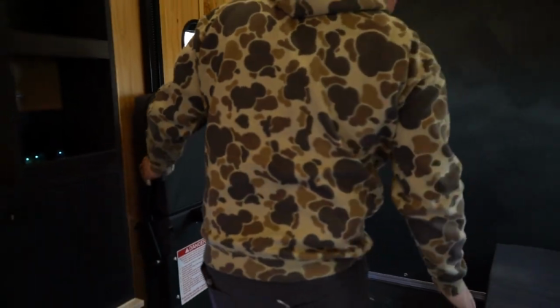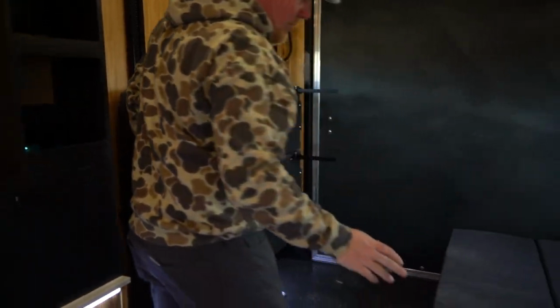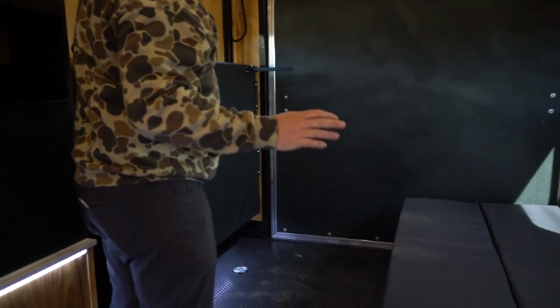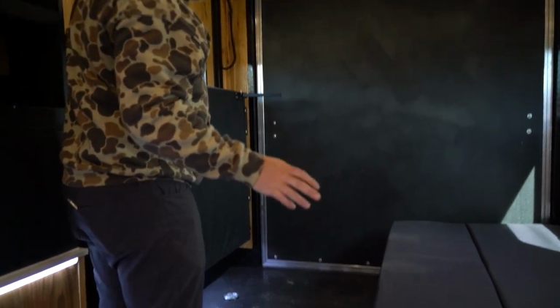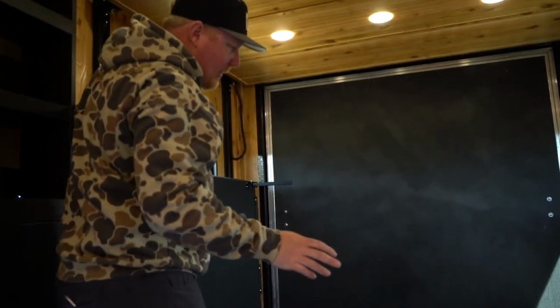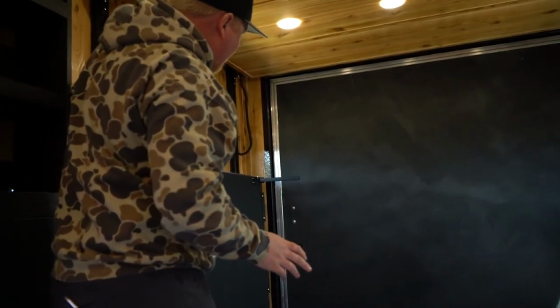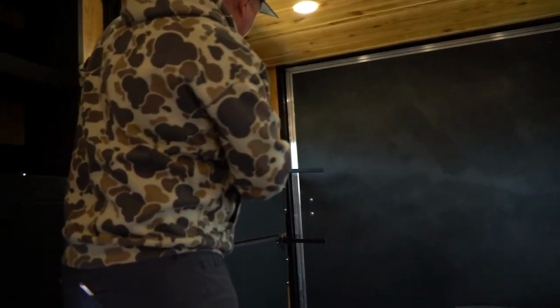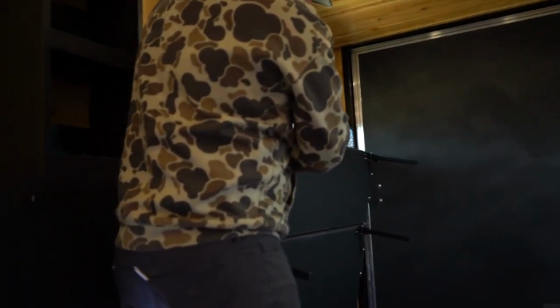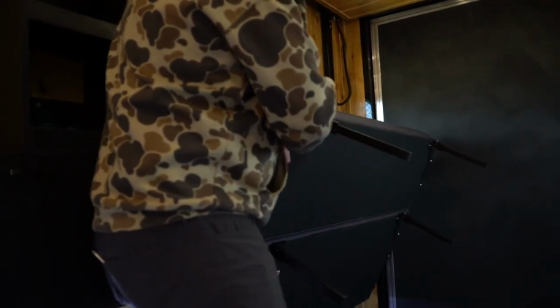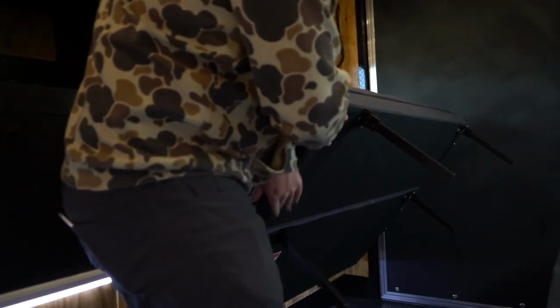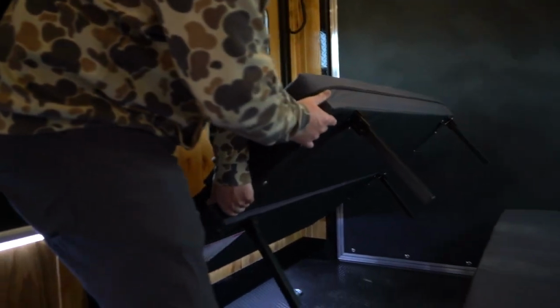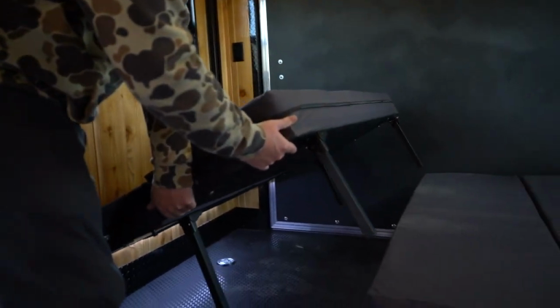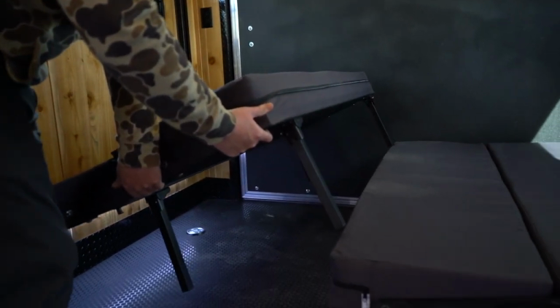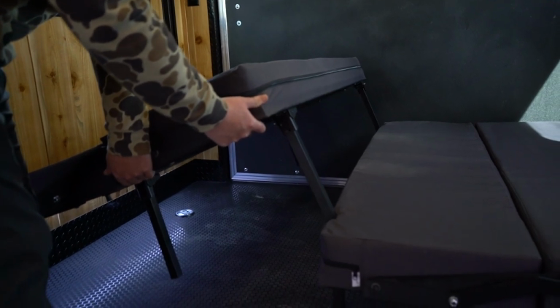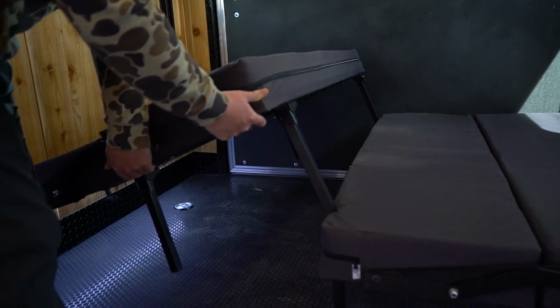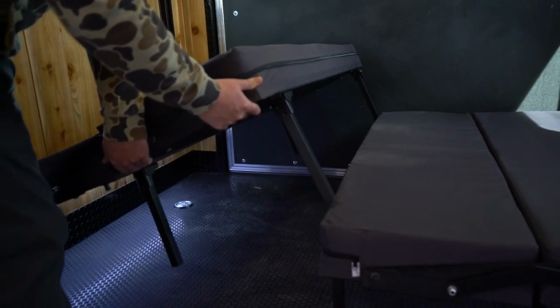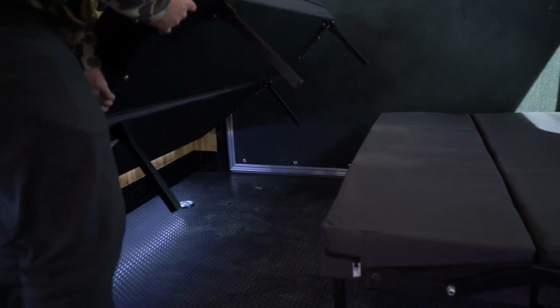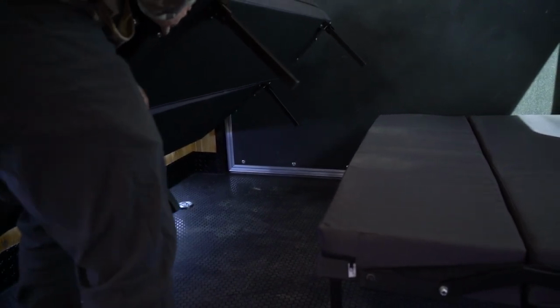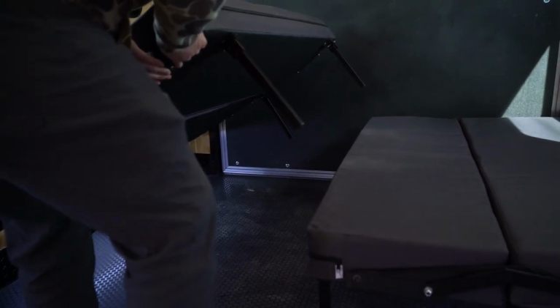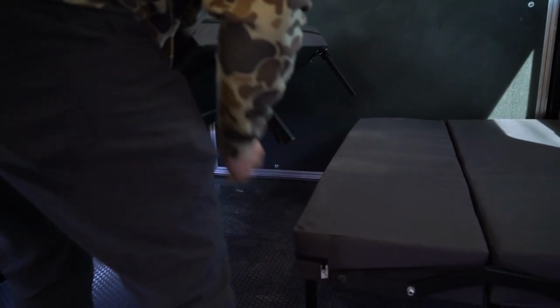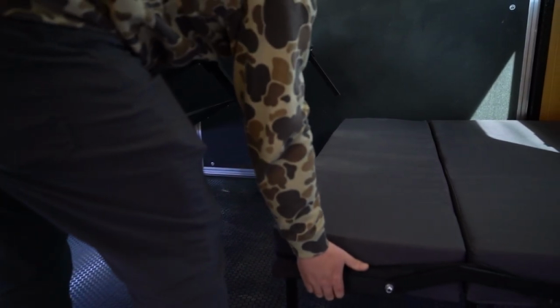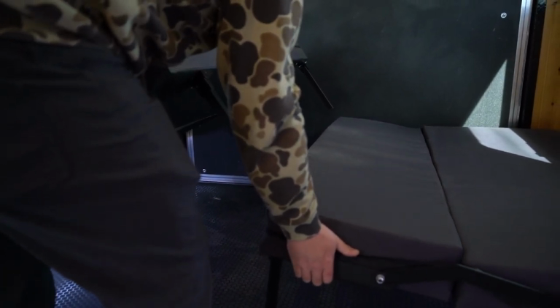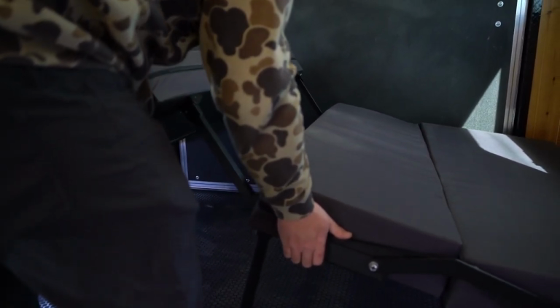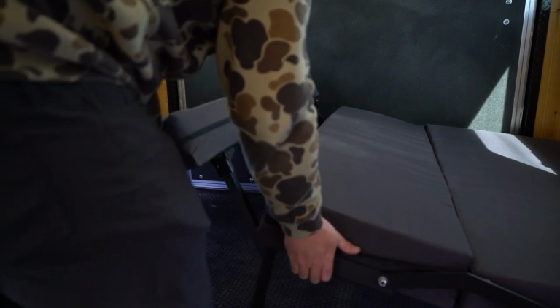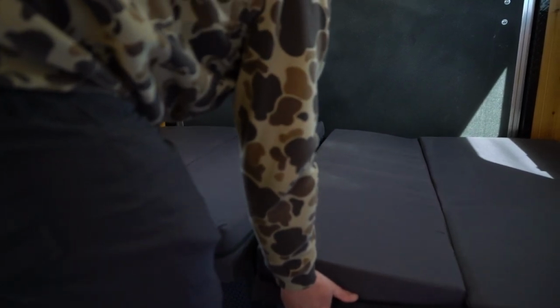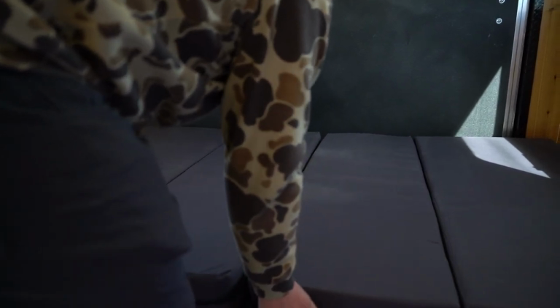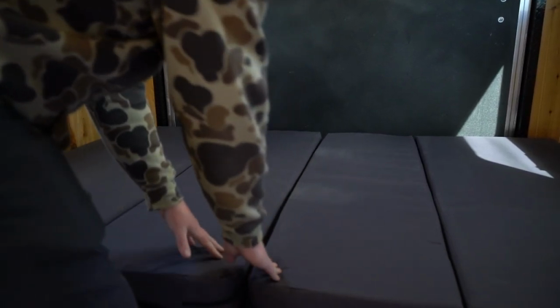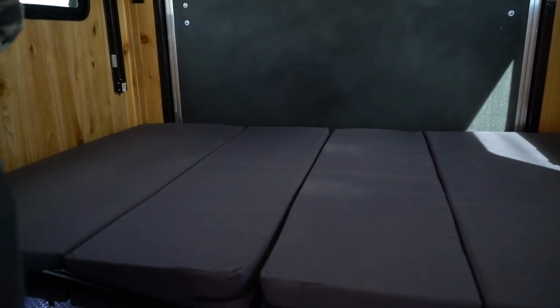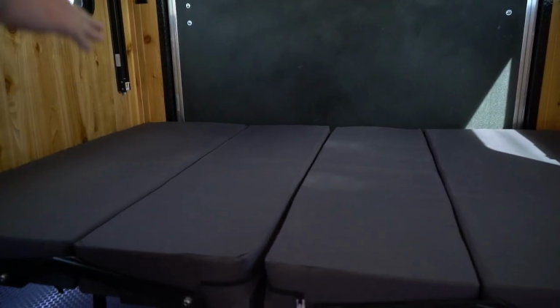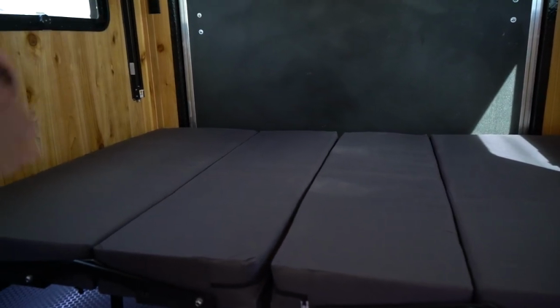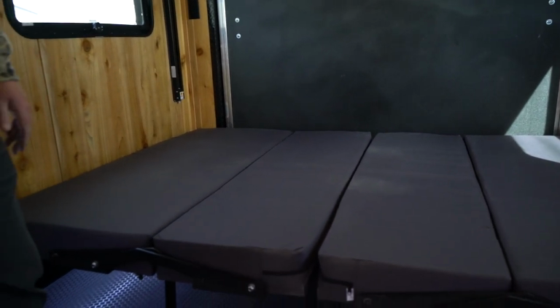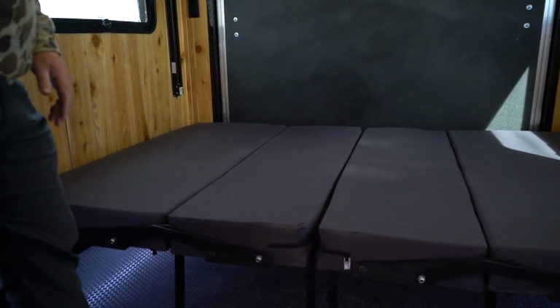Now this is where it does get a little bit tricky. You'll see just how part of it hits. So what you've got to do is just lift each side up just a little bit. And there's a full queen size bed.